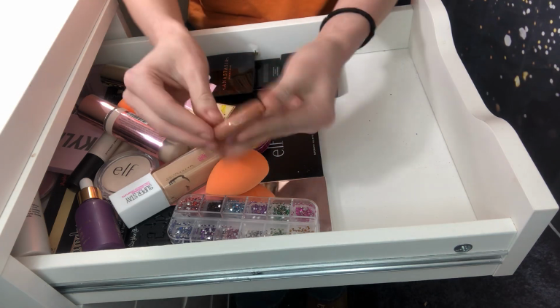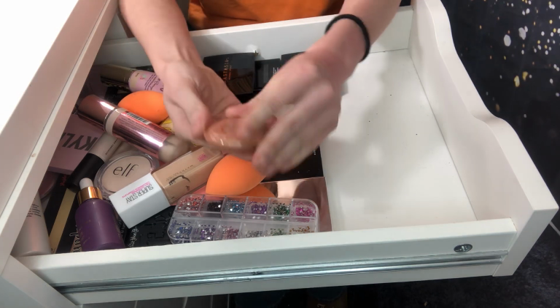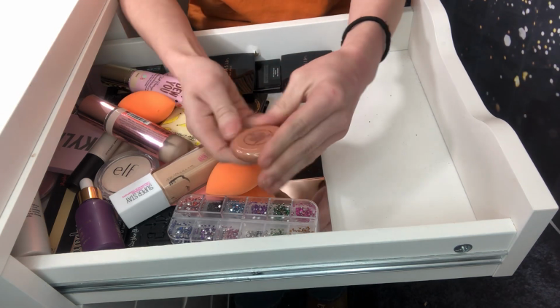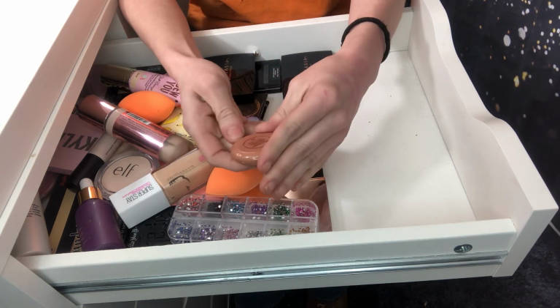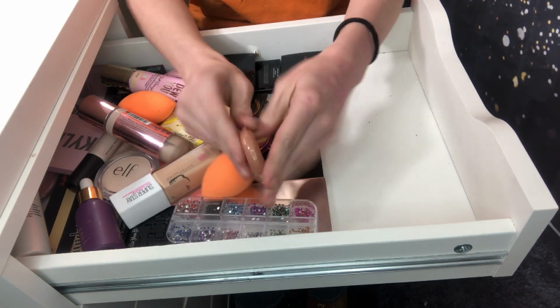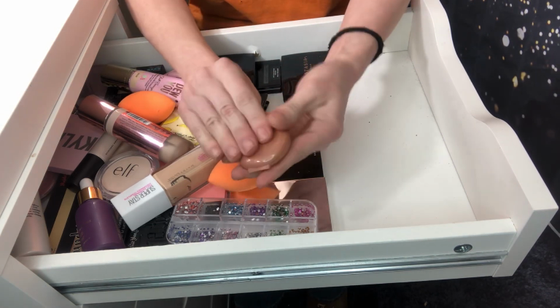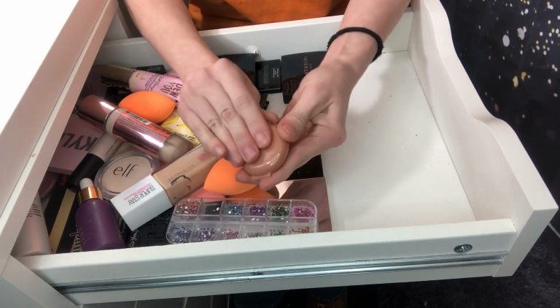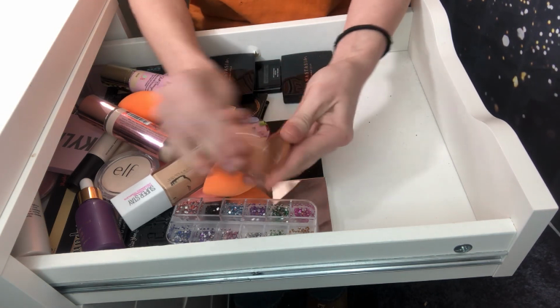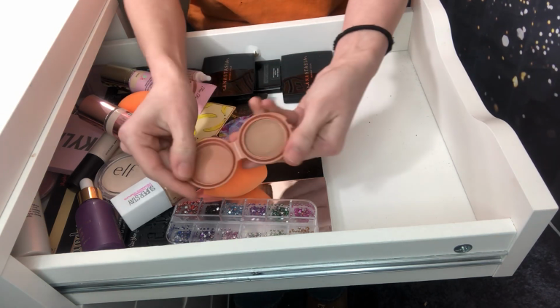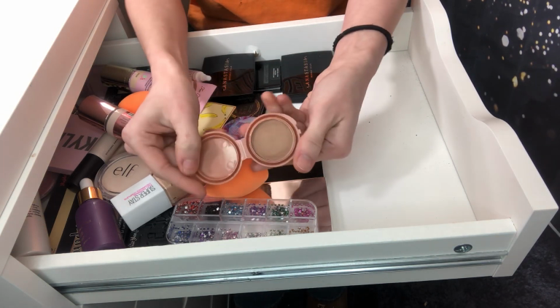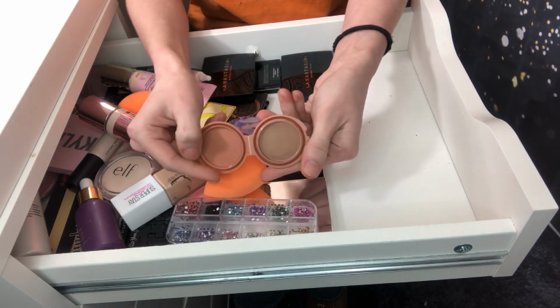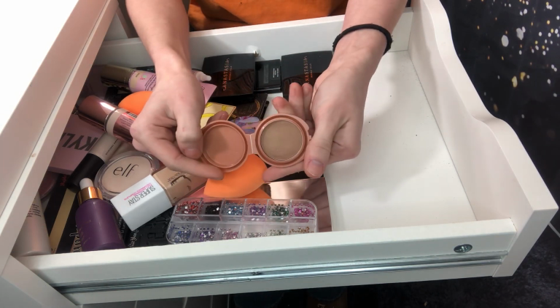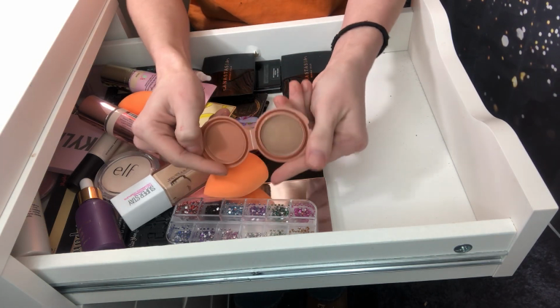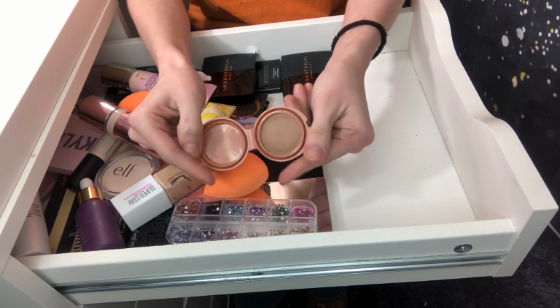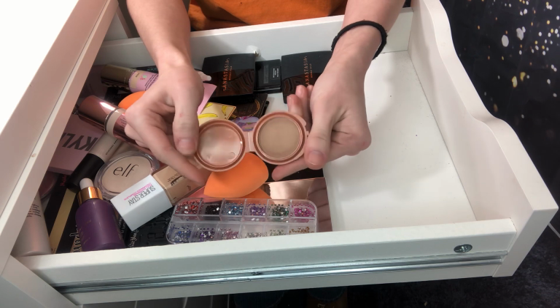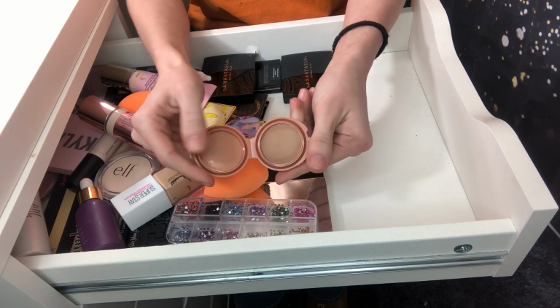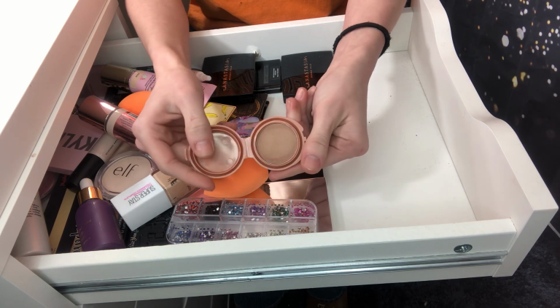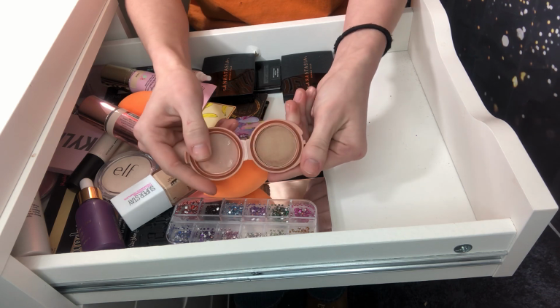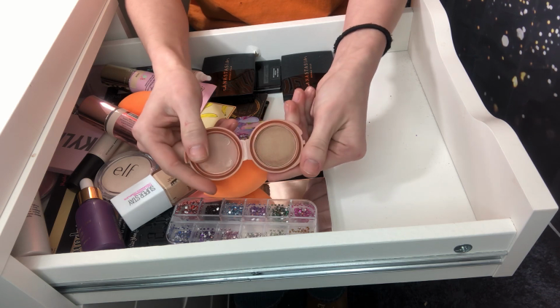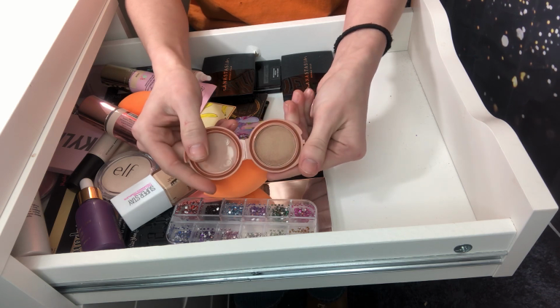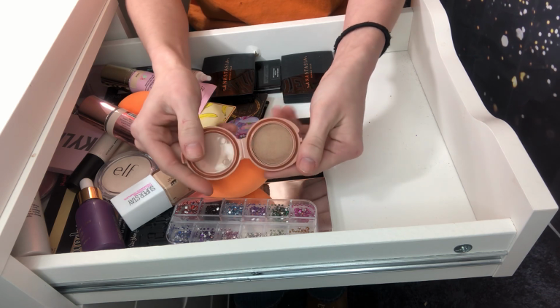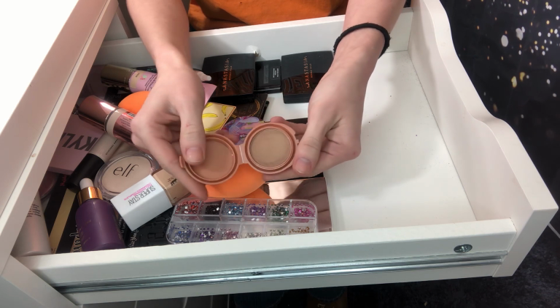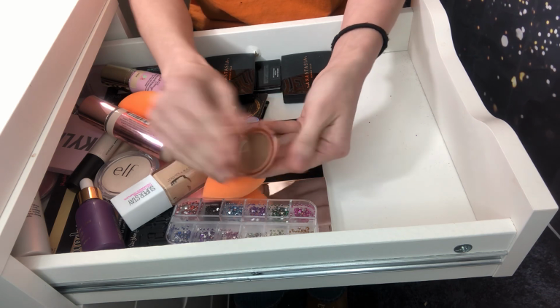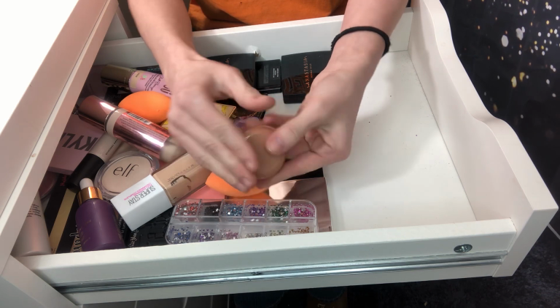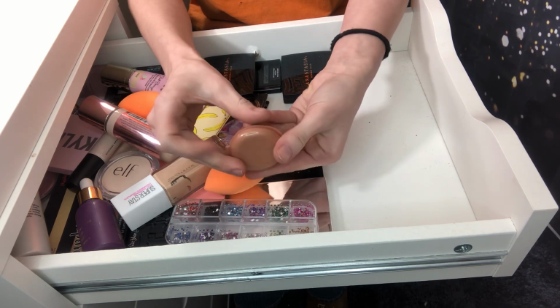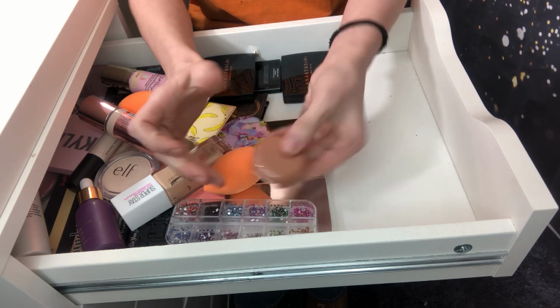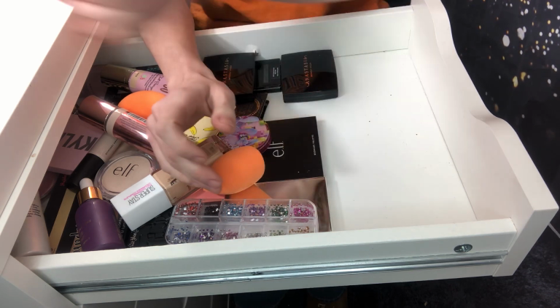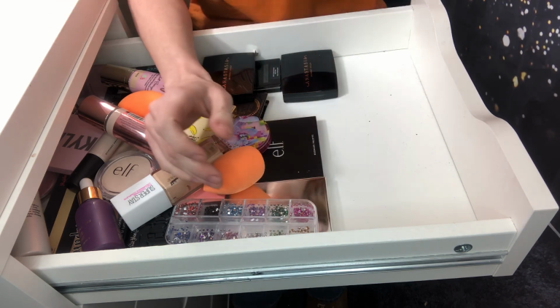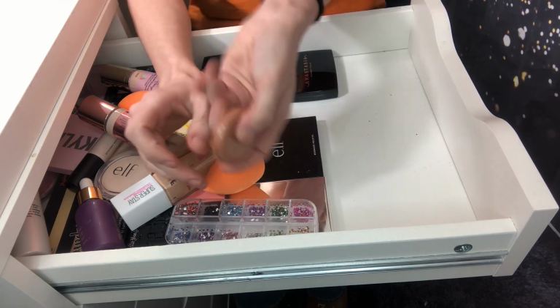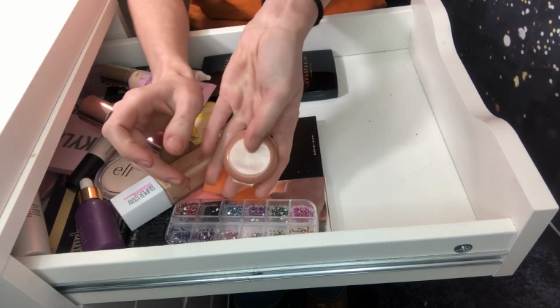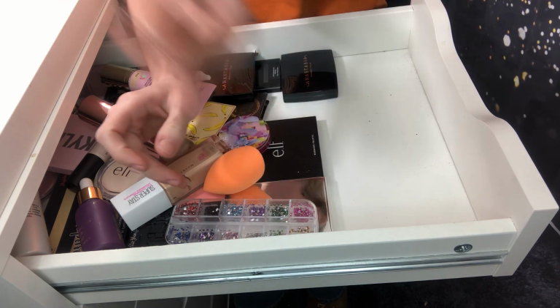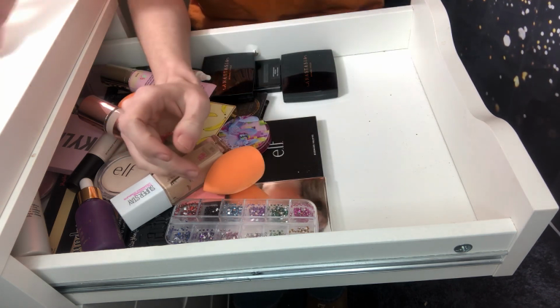I'm going to keep my Park Avenue Princess bronzer. This was given to me by one of my subscribers and it's special. So I'm going to keep it, and I do use it.